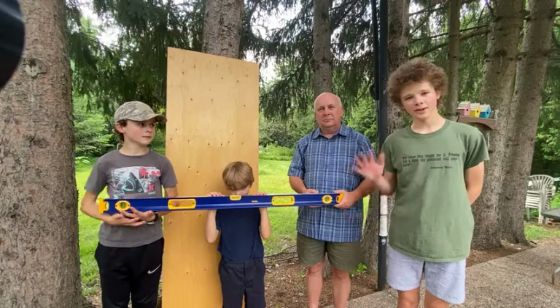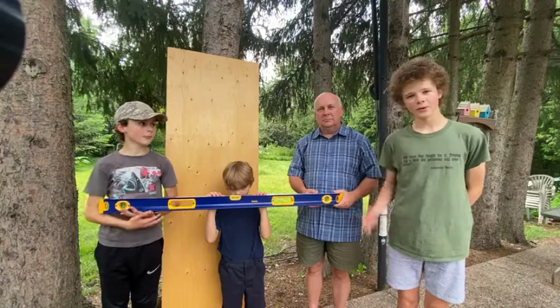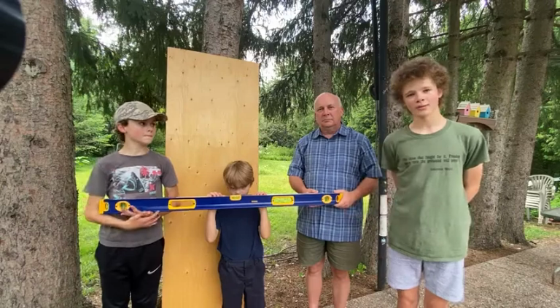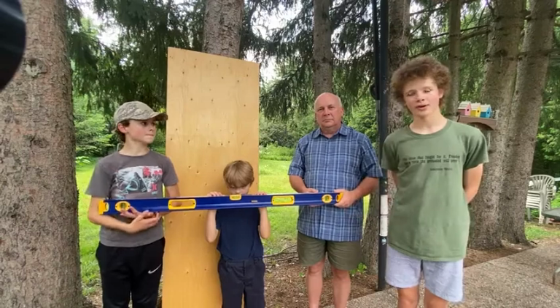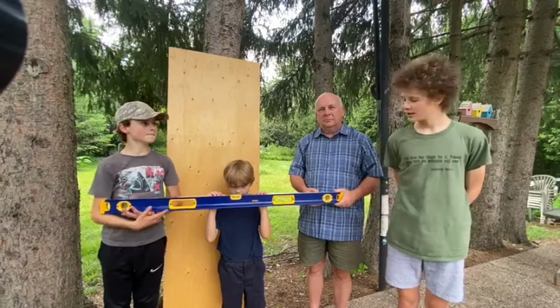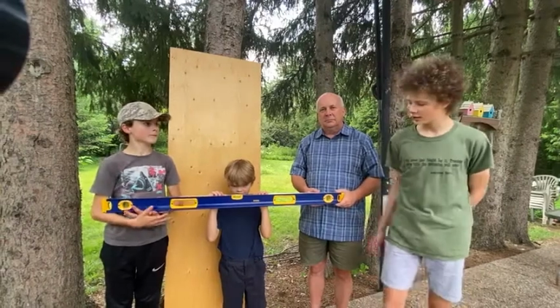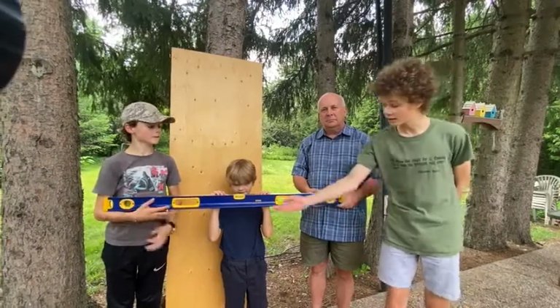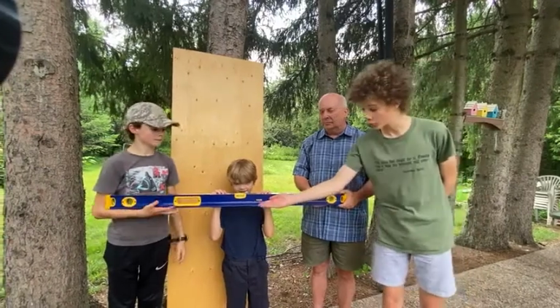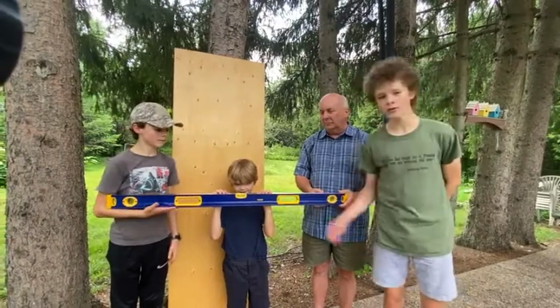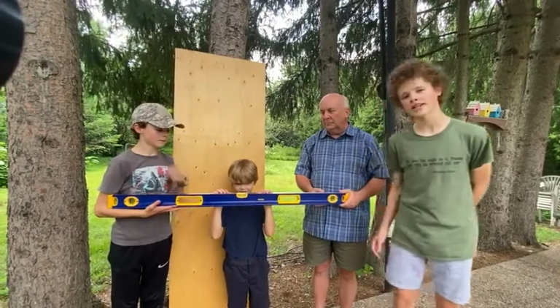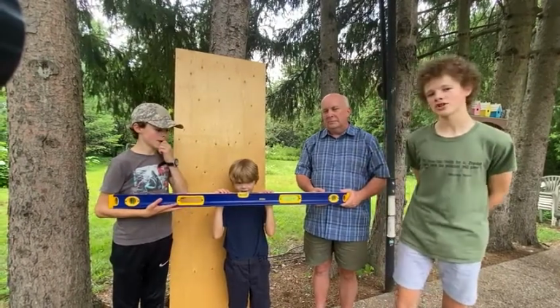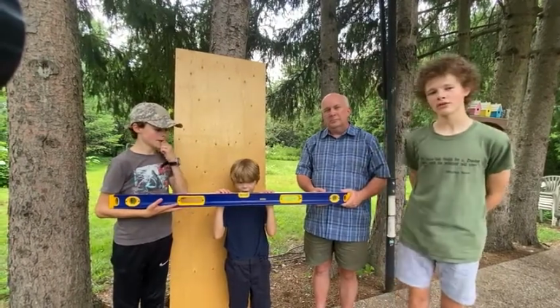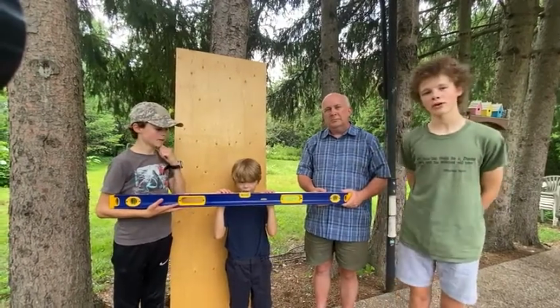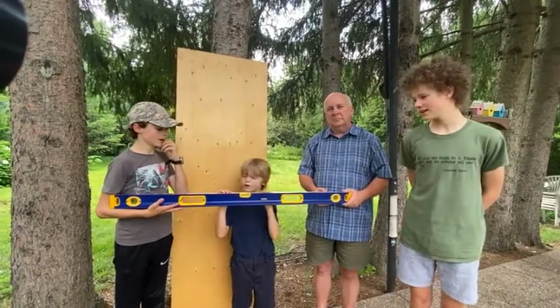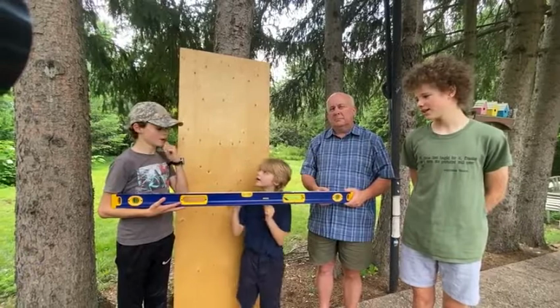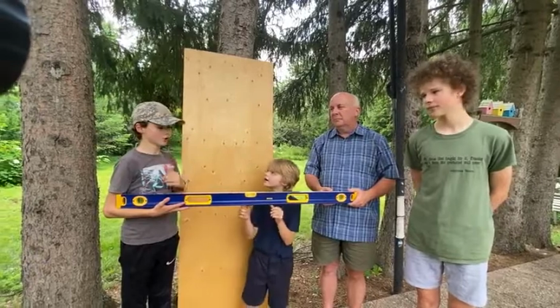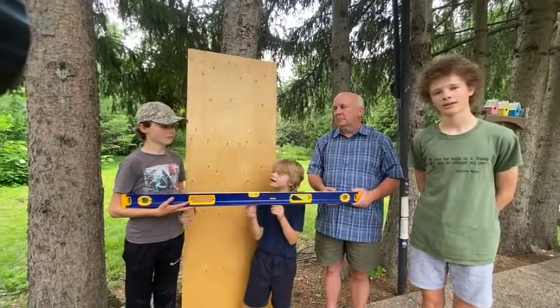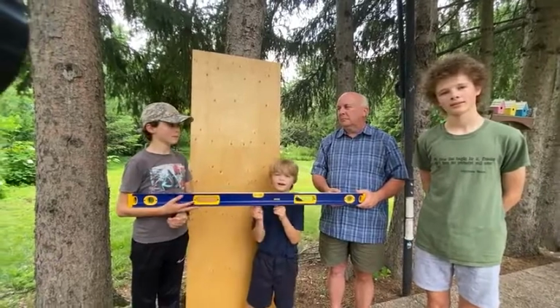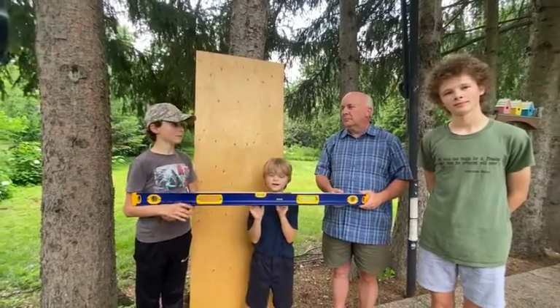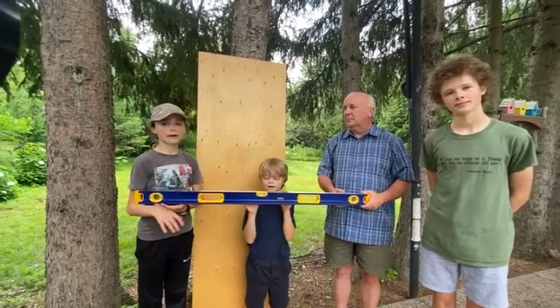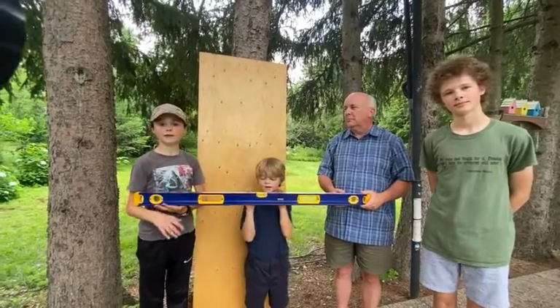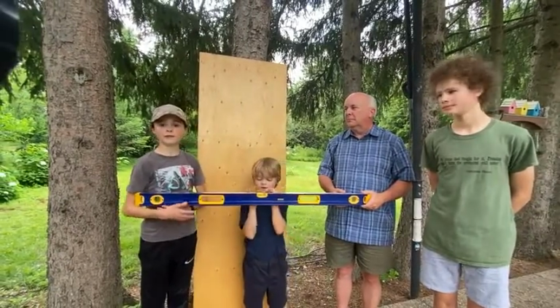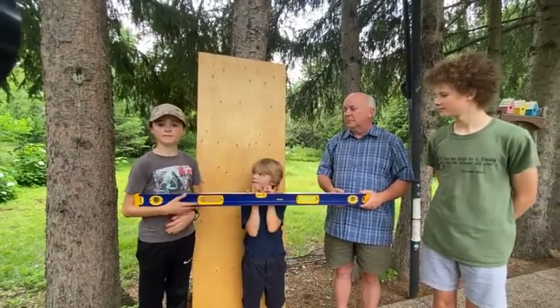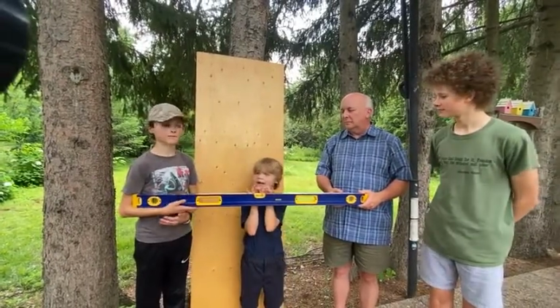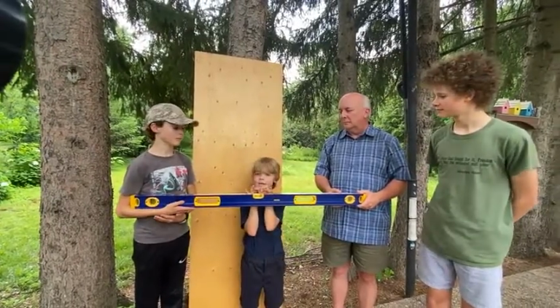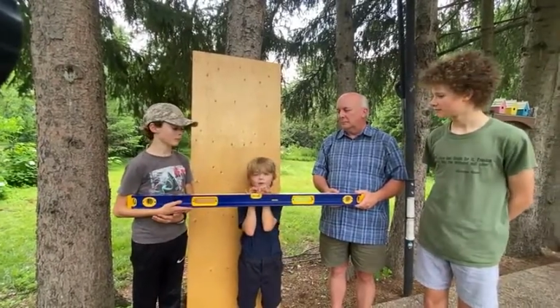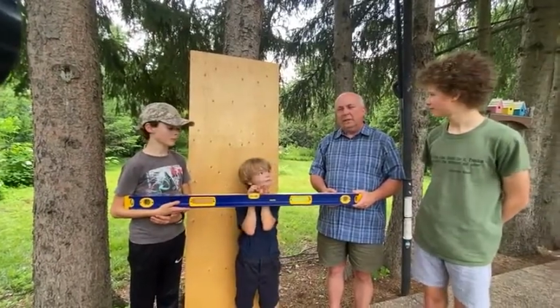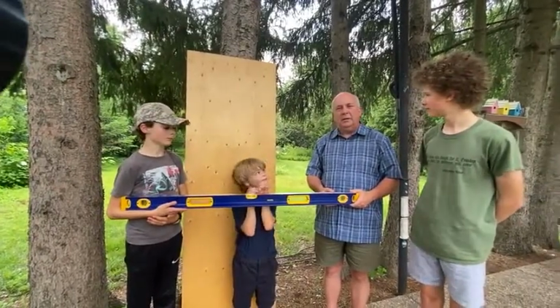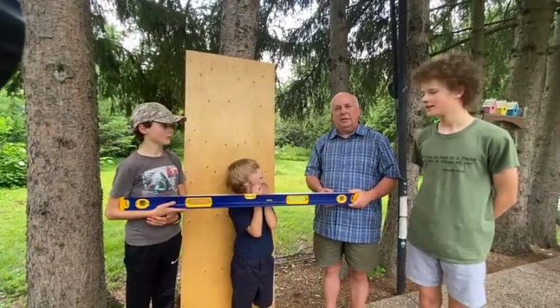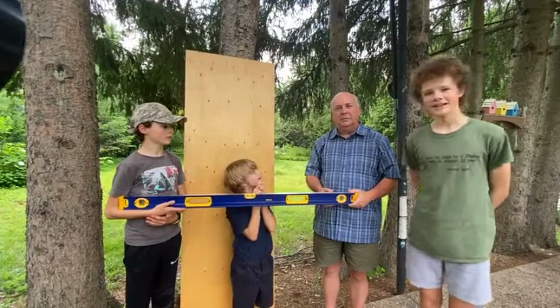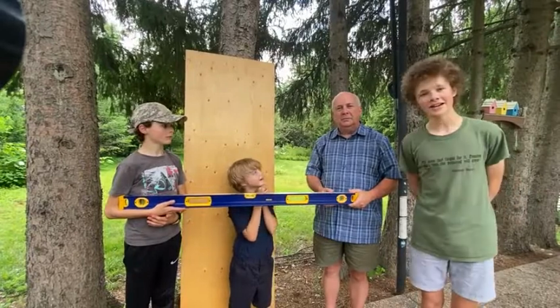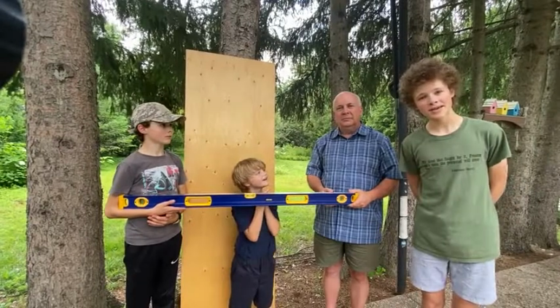Hello and welcome everyone. Today we're testing the Erwin 48-inch level for Canadian Tire. Hi, I'm Finley. Hi, I'm Cole. Hi, I'm Michael. And hi, I'm Aiden.